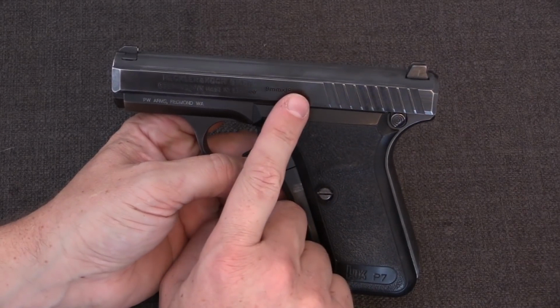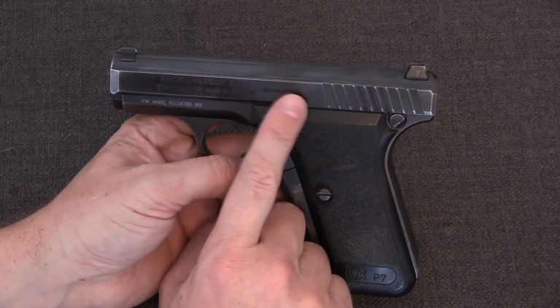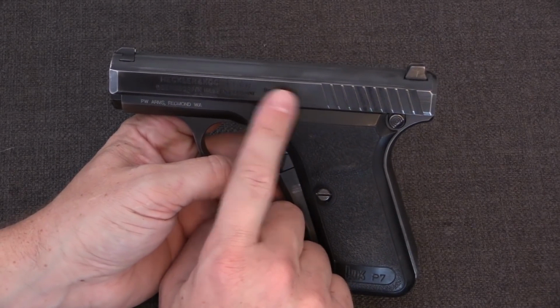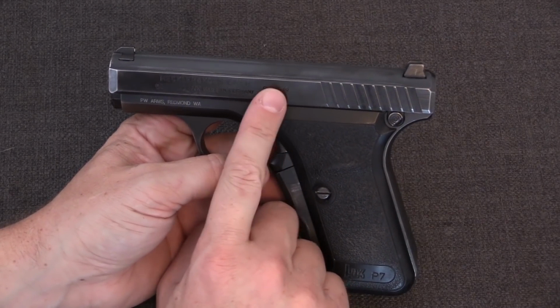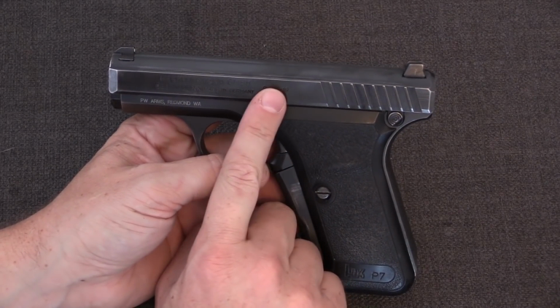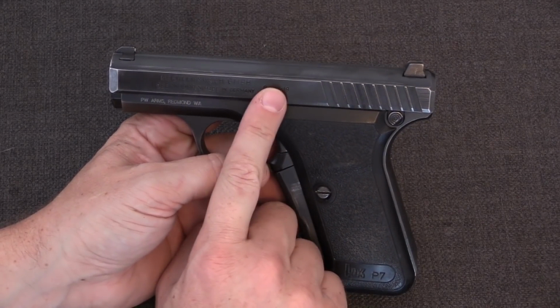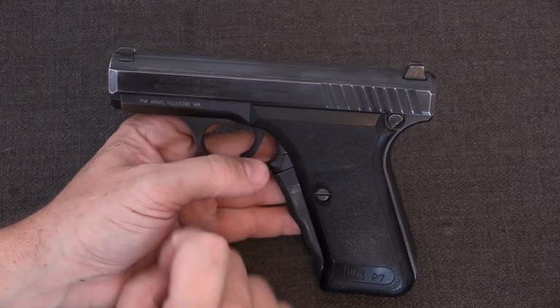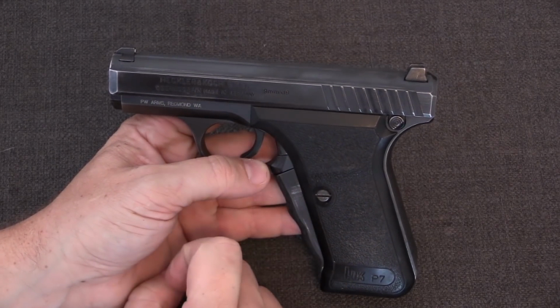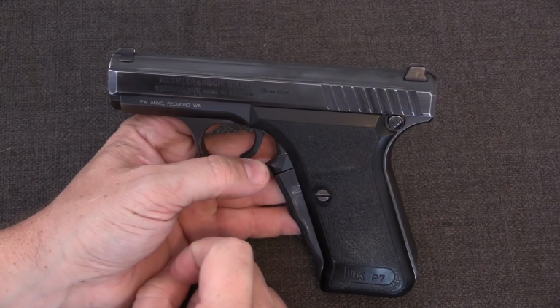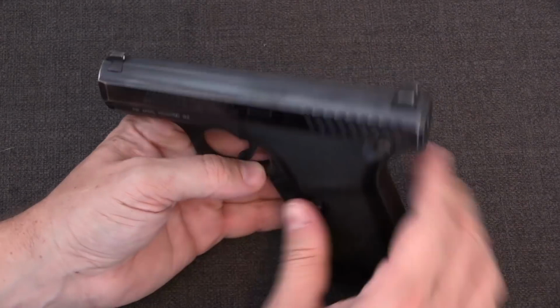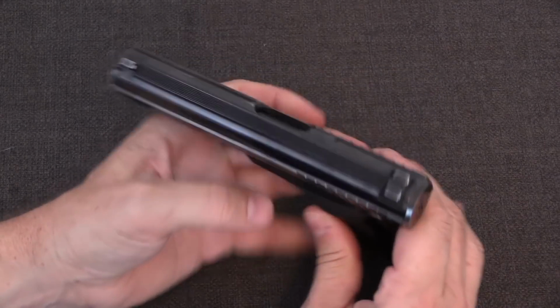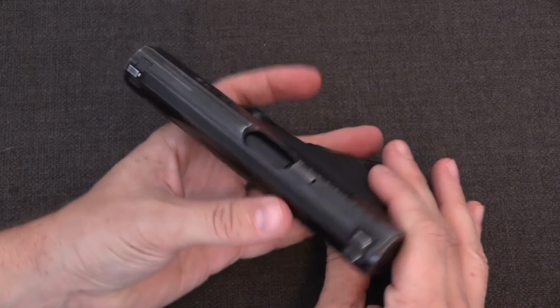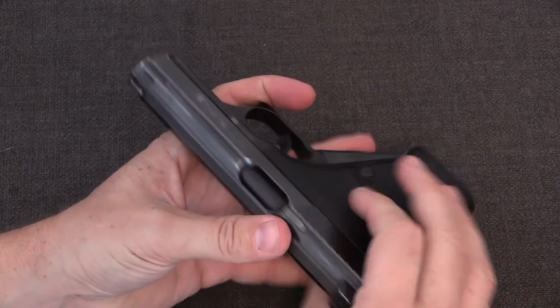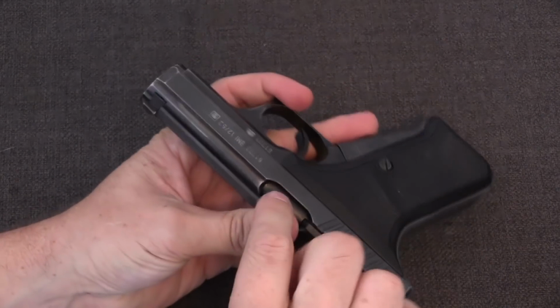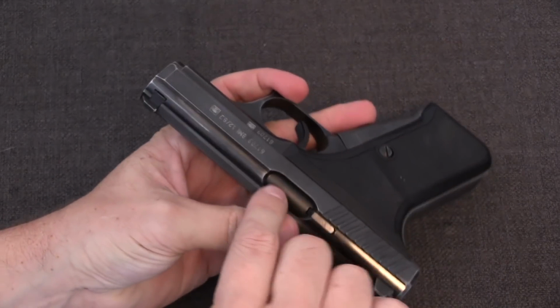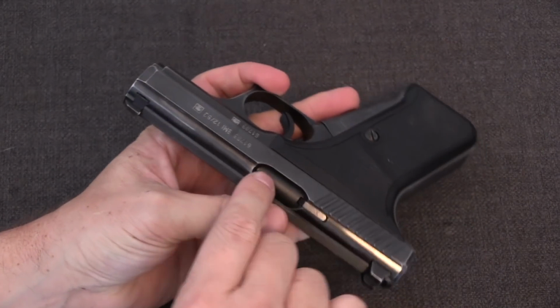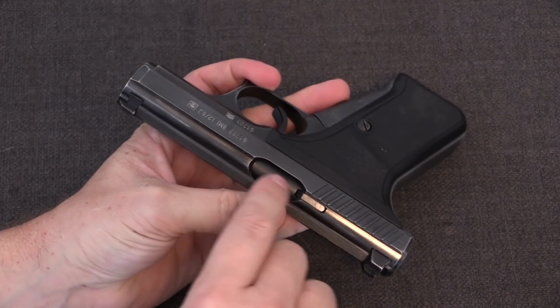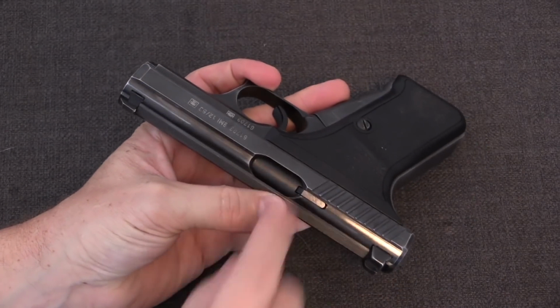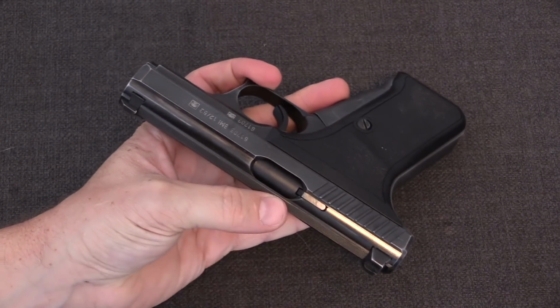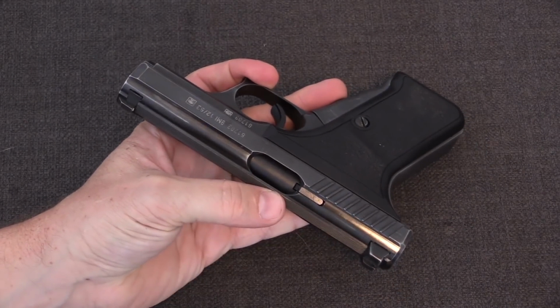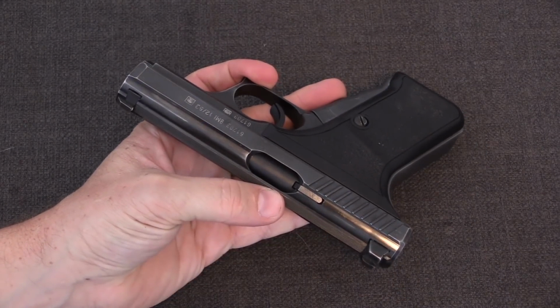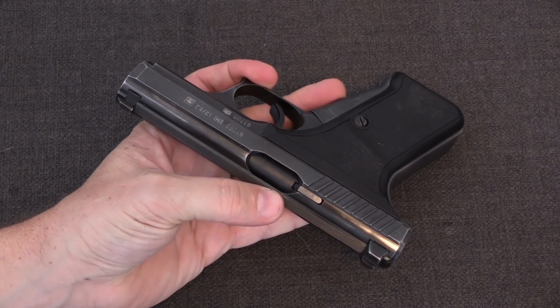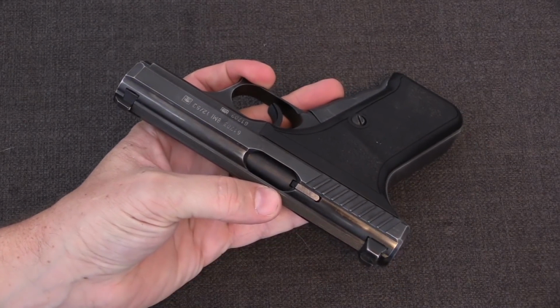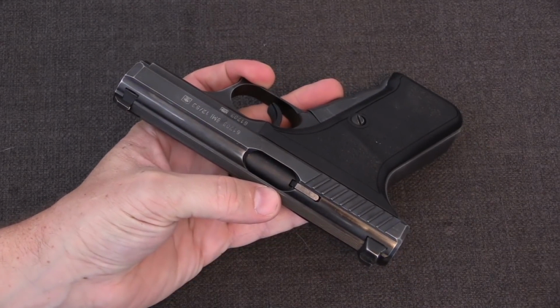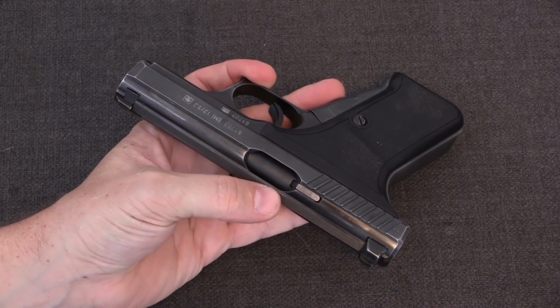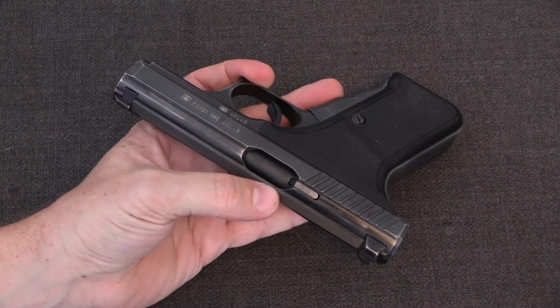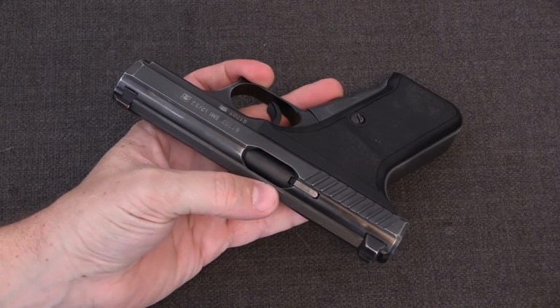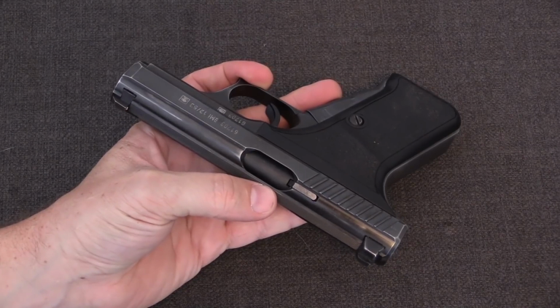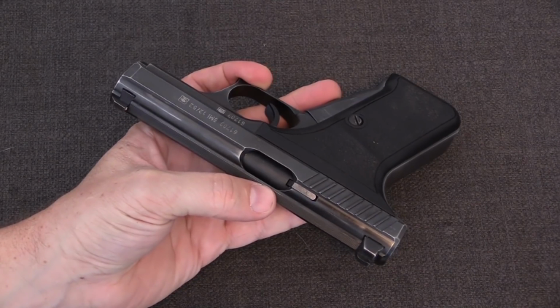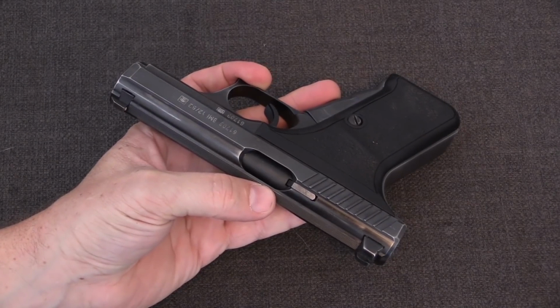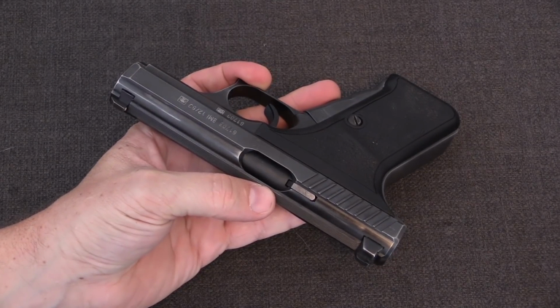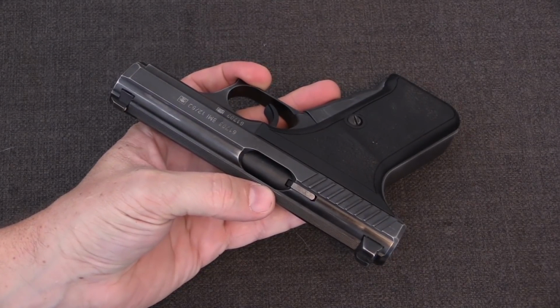The benefits of a delayed gas blowback system generally involve a relatively lightweight slide, and thus relatively light felt recoil, as well as a fixed barrel, generally giving better accuracy than guns of equal build quality that have moving barrels.